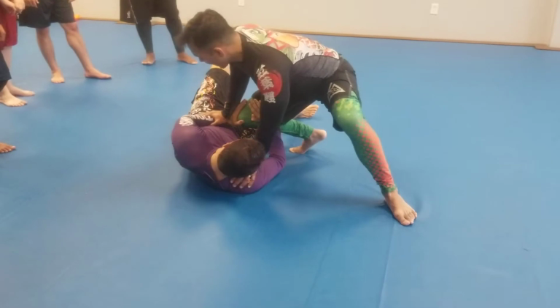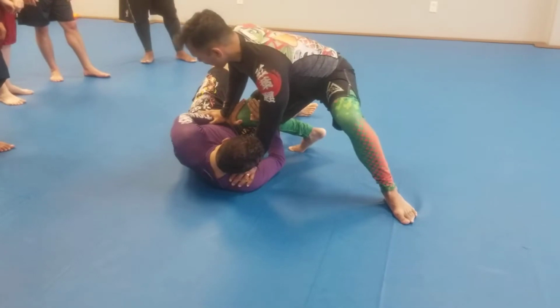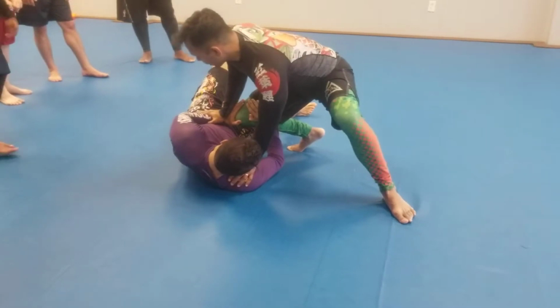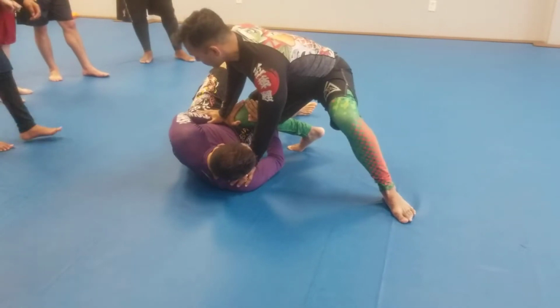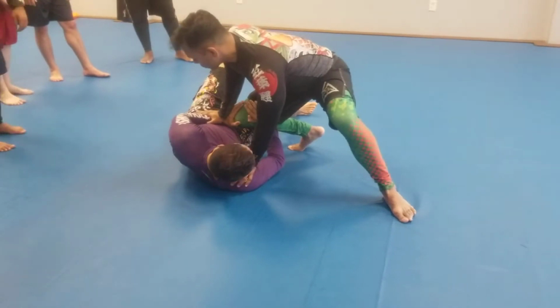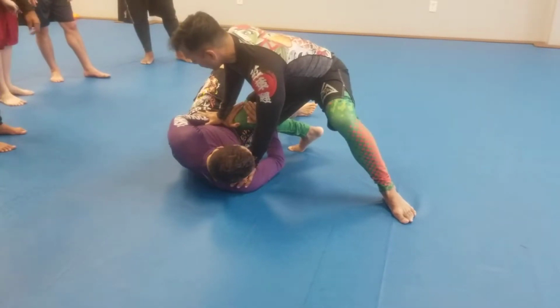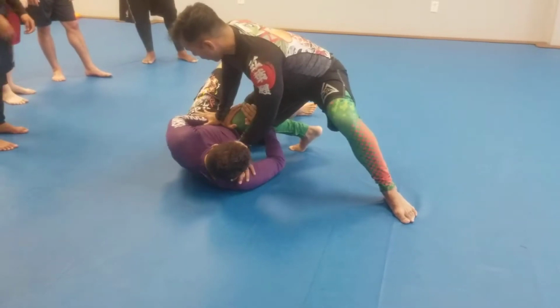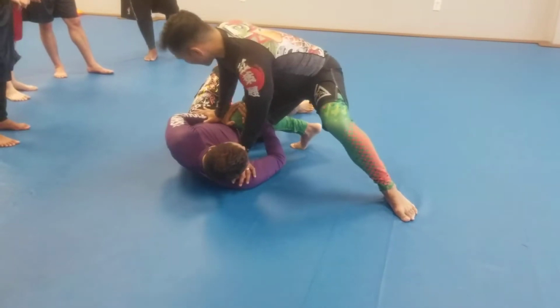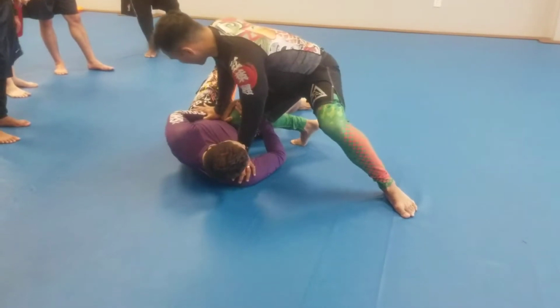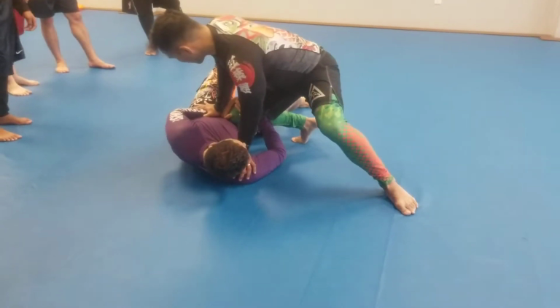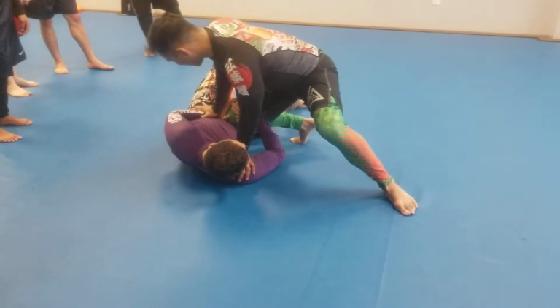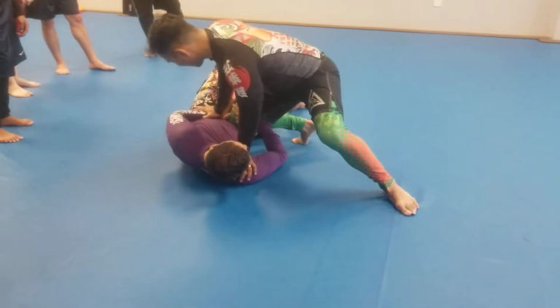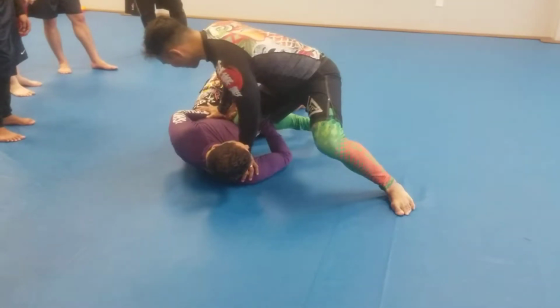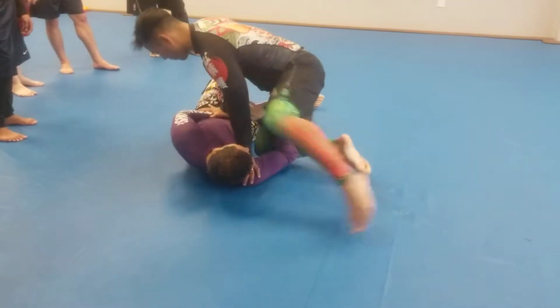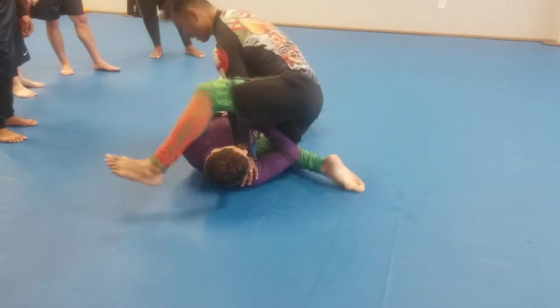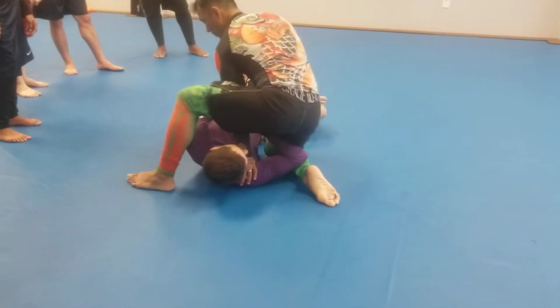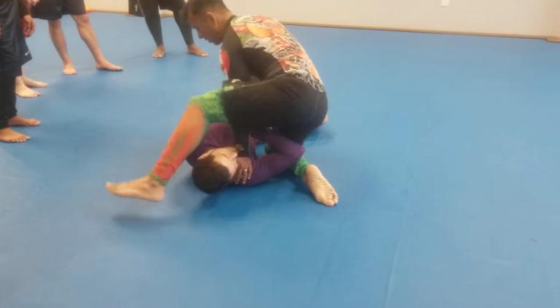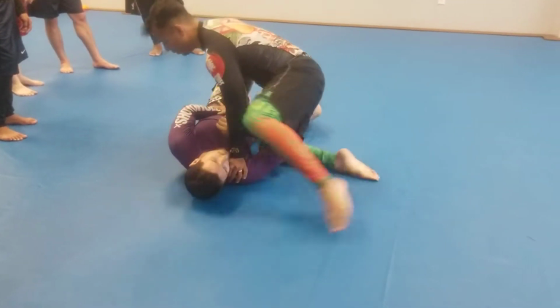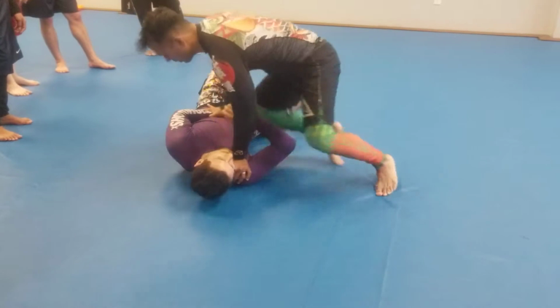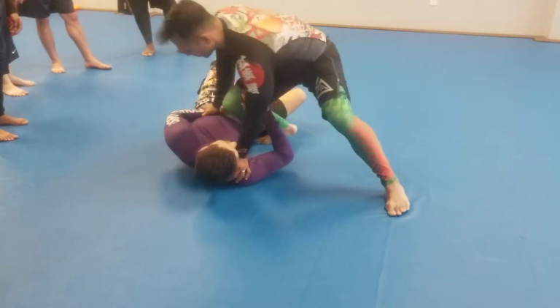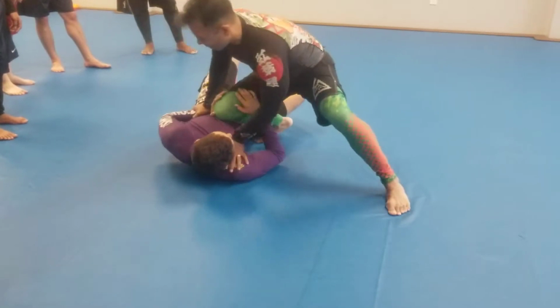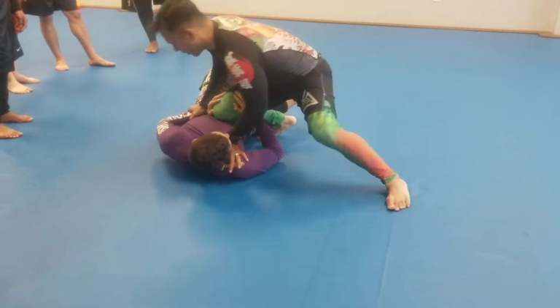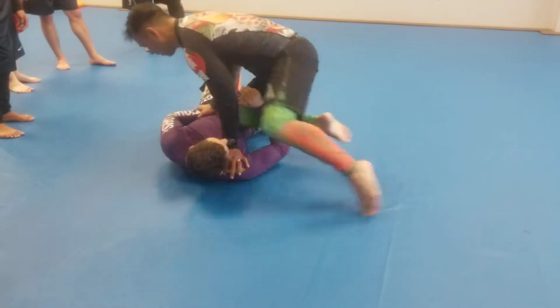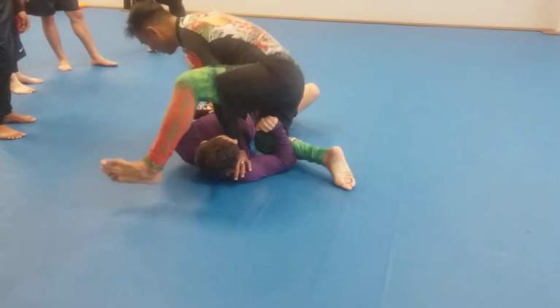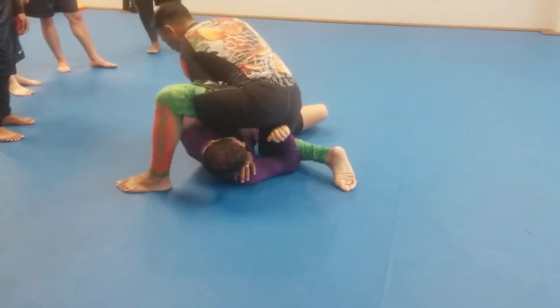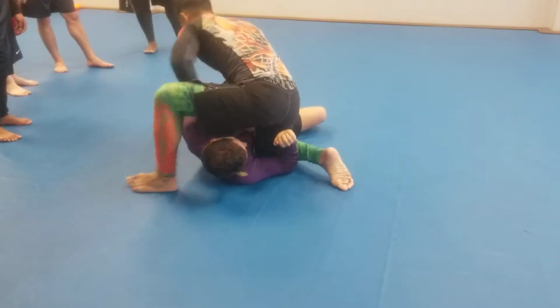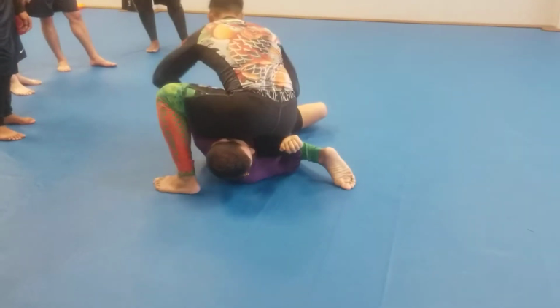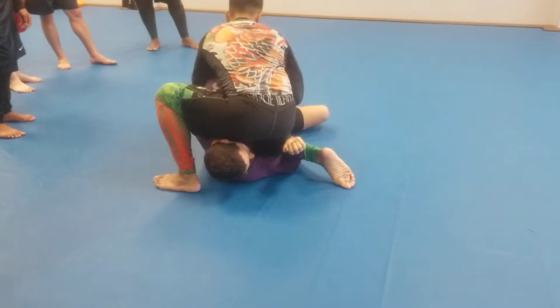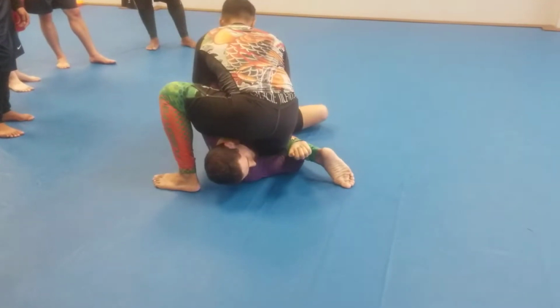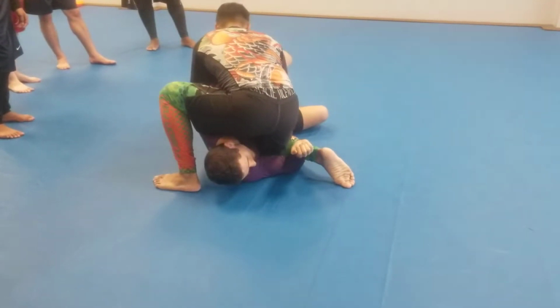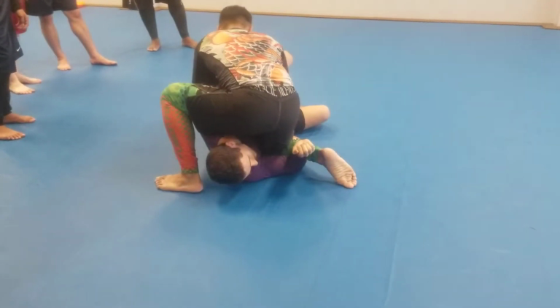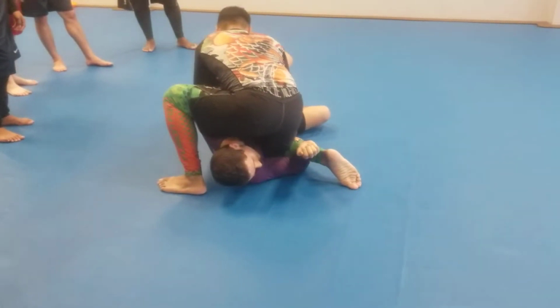Guys, I can start to punch through, or at the same time — watch my knee, right here. You see what I'm doing? Boom. Punch through, just like this, okay?